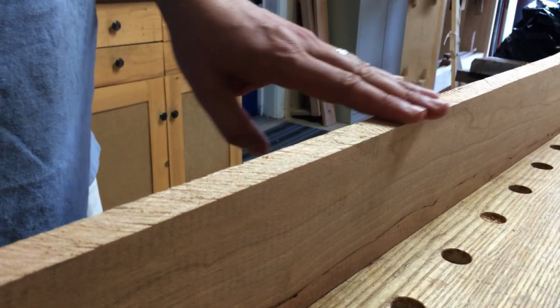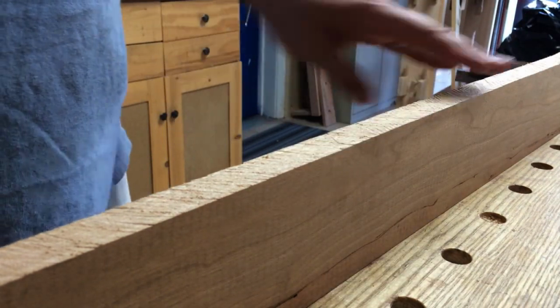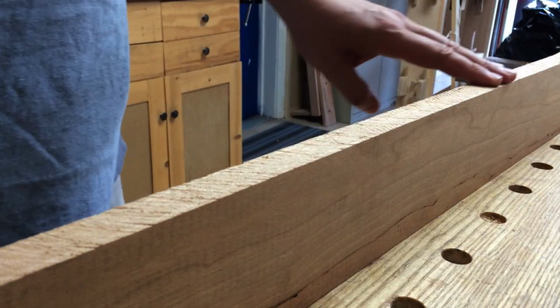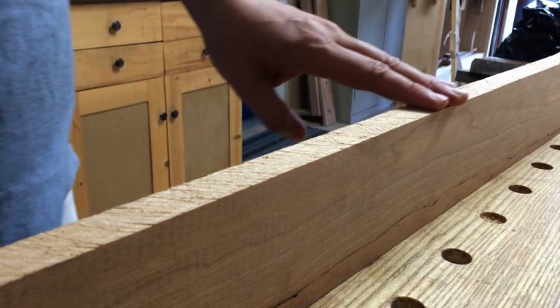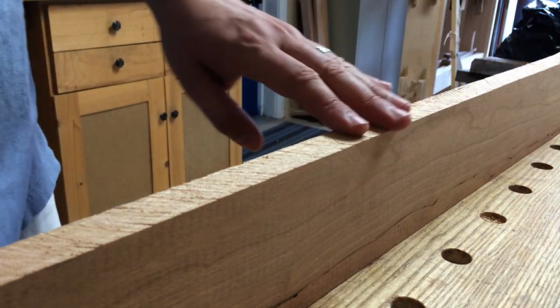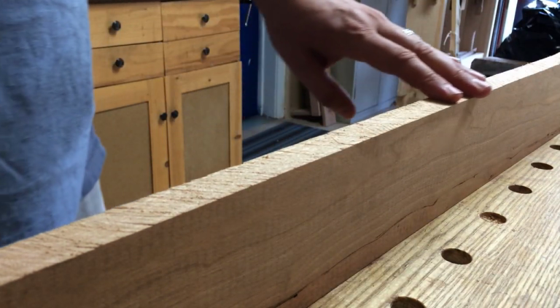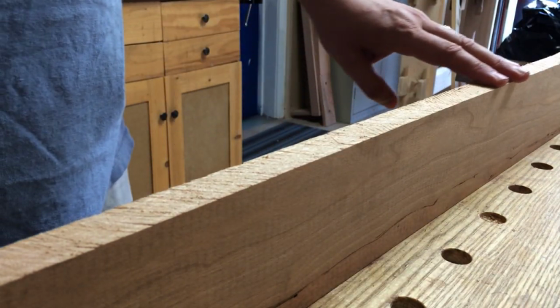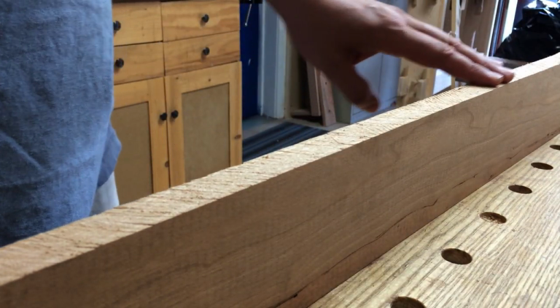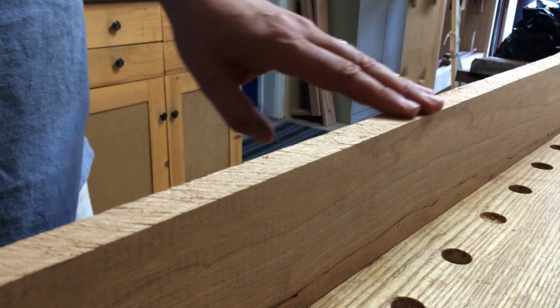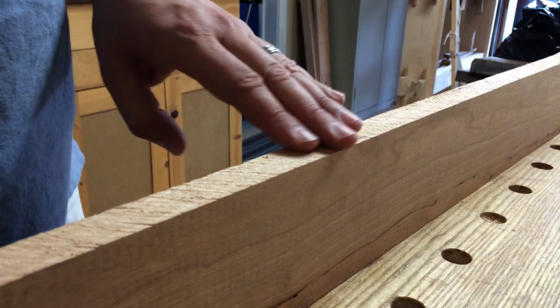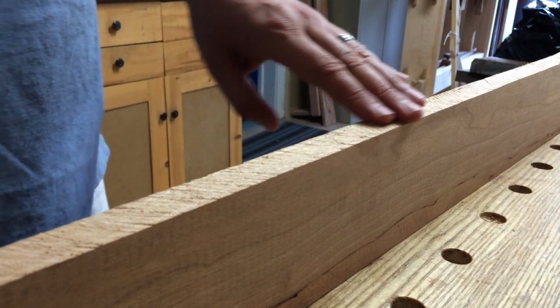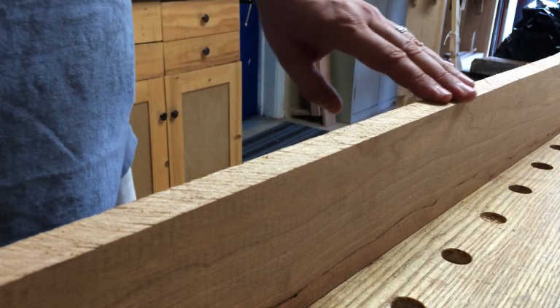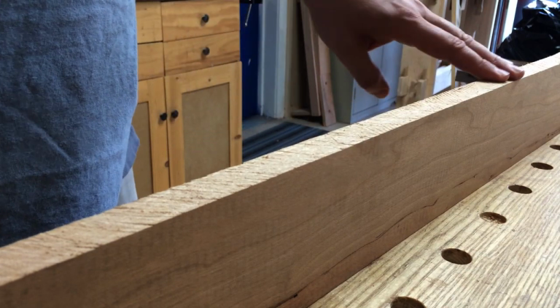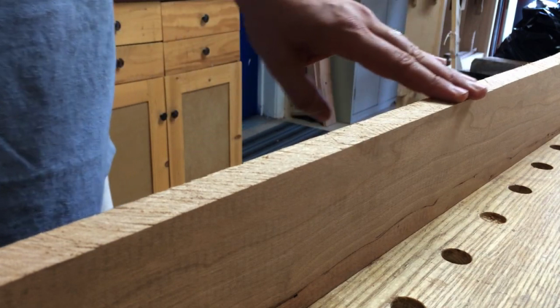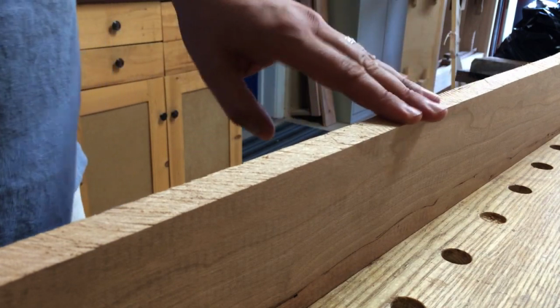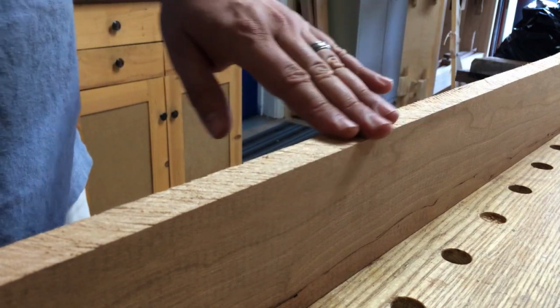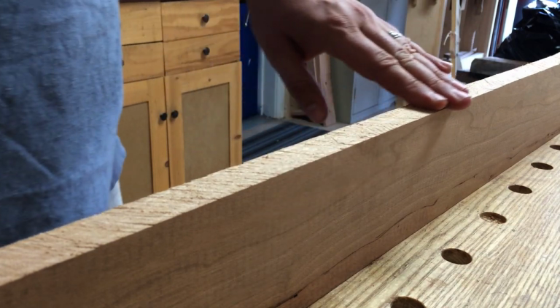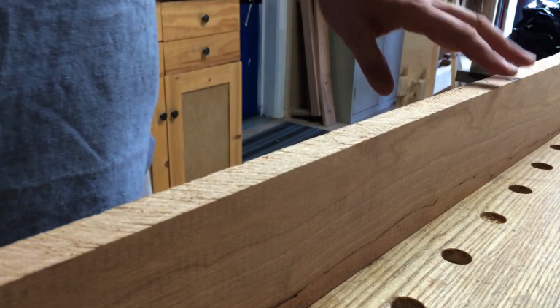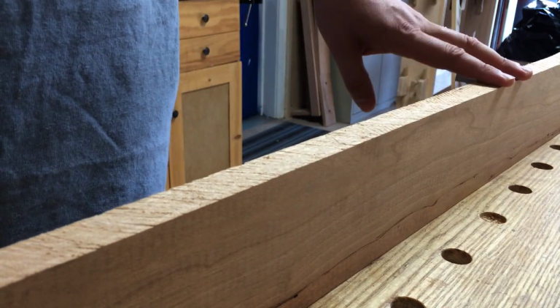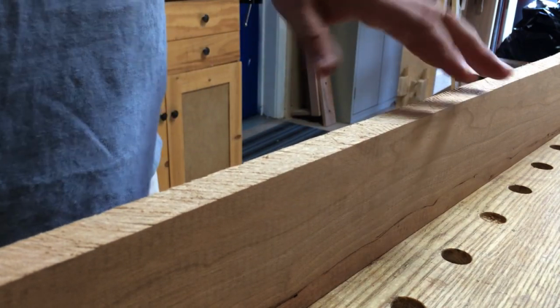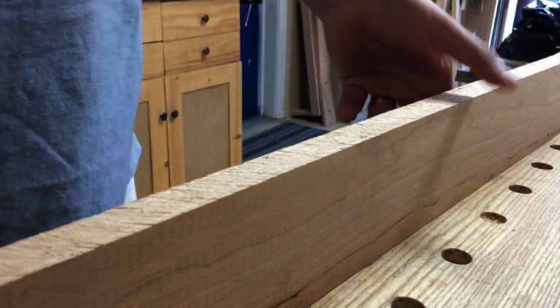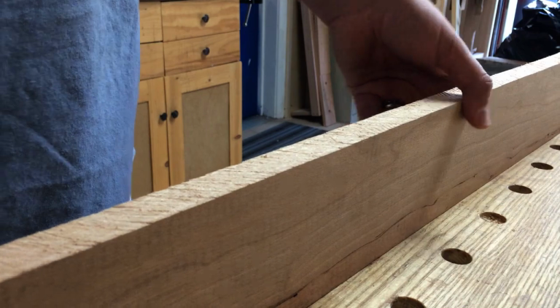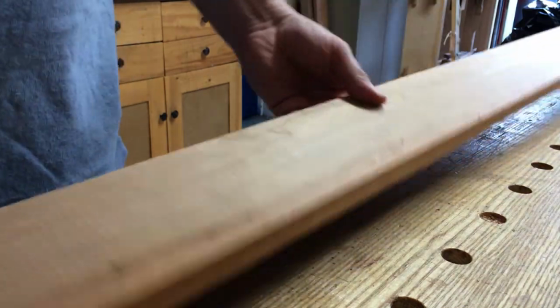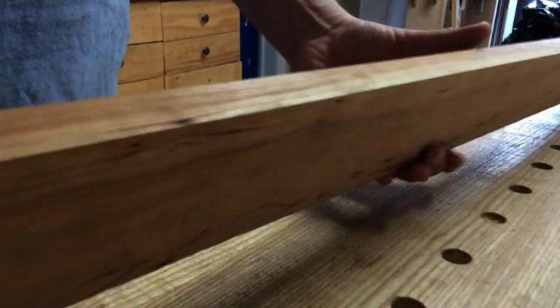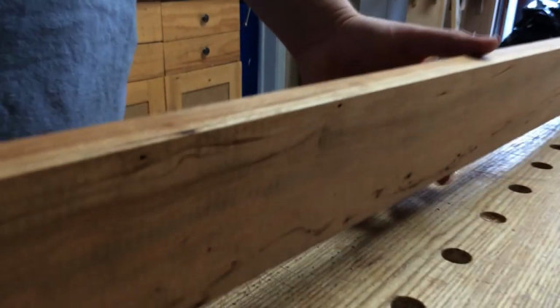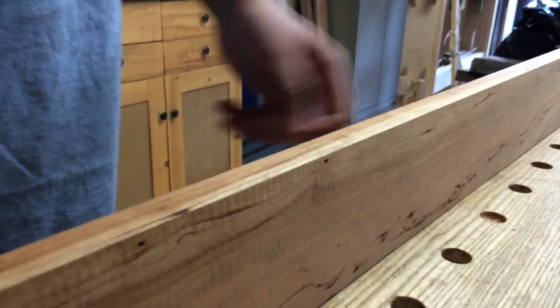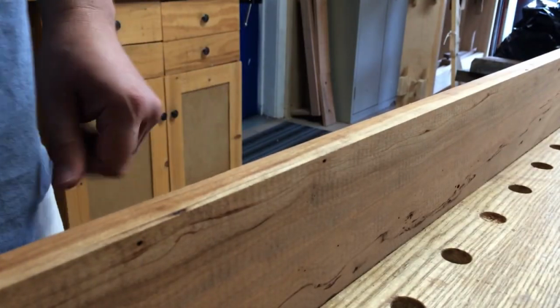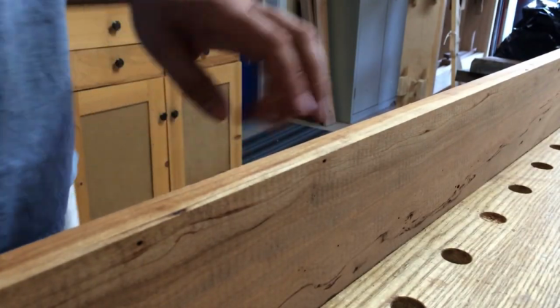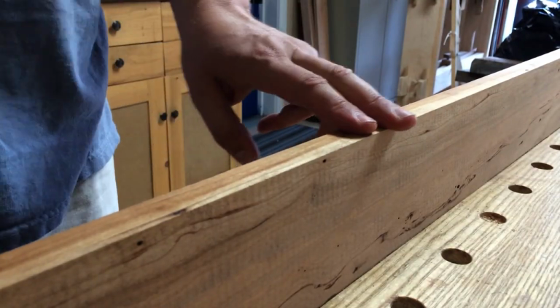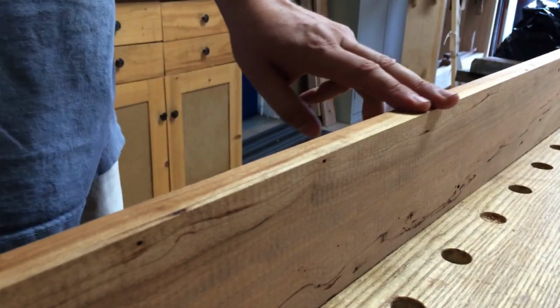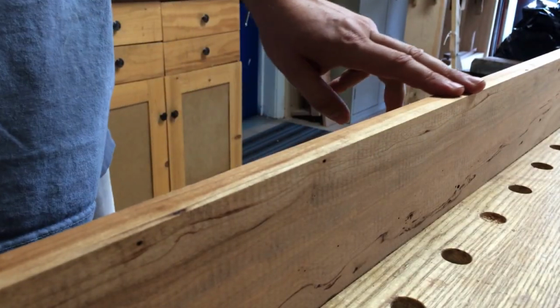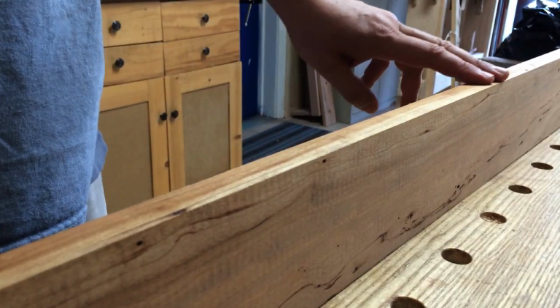Really, just your fingers will tell you — there is a definite difference when I pull with the grain versus against the grain, even on this freshly sawn surface. Of course on one that's already been planed you can still feel it.